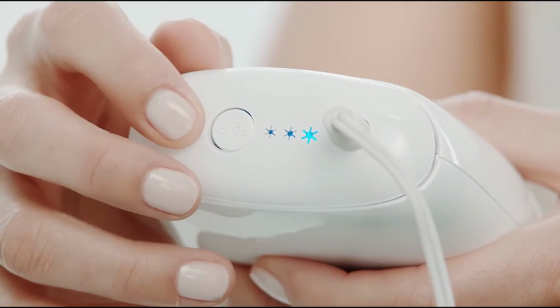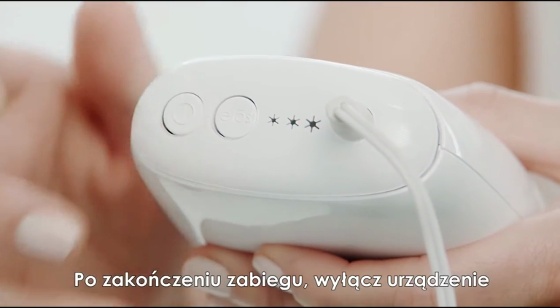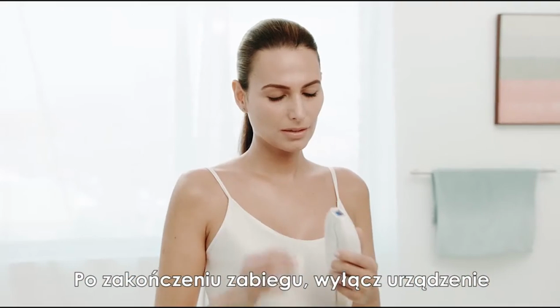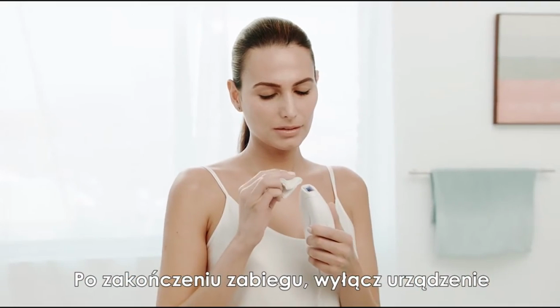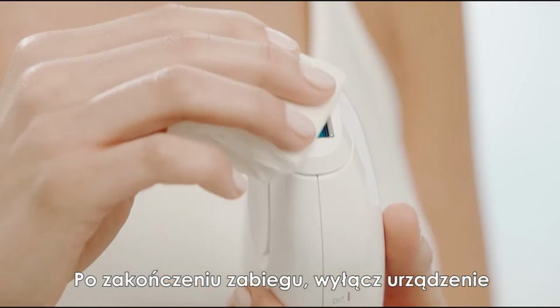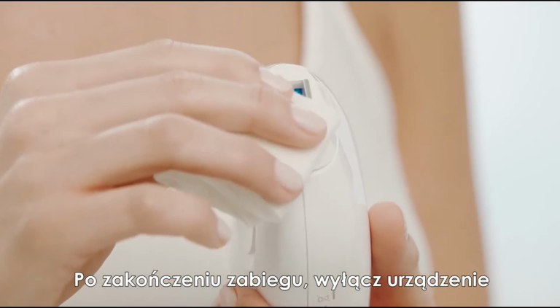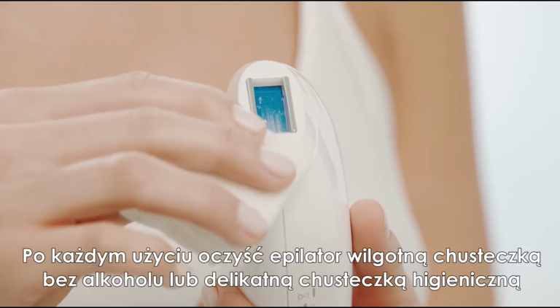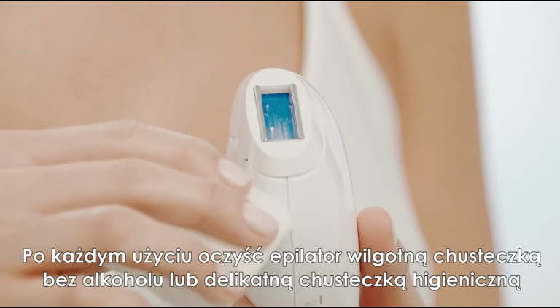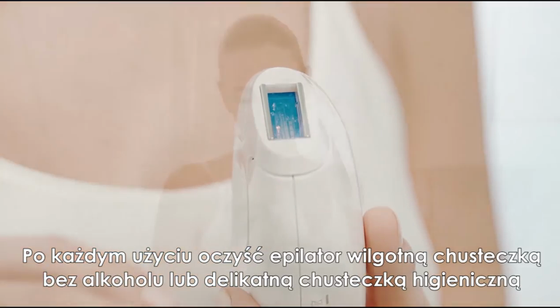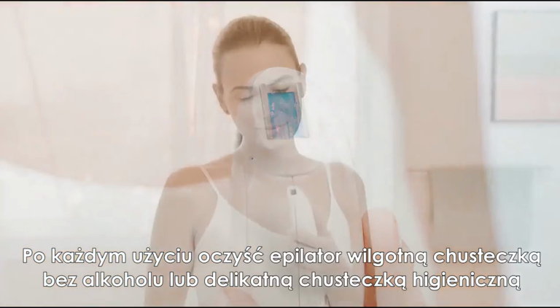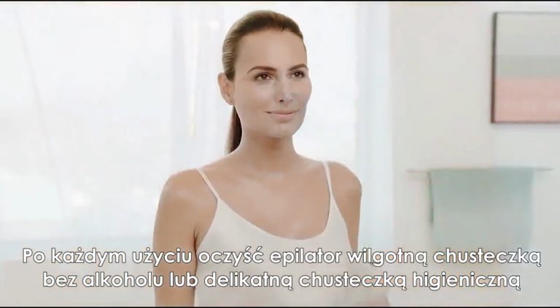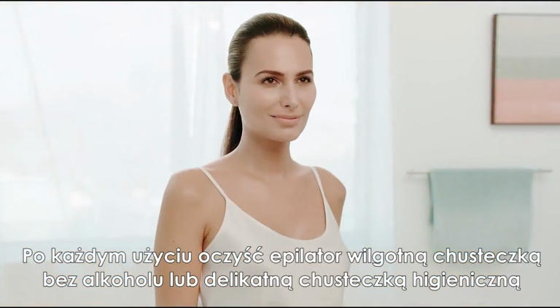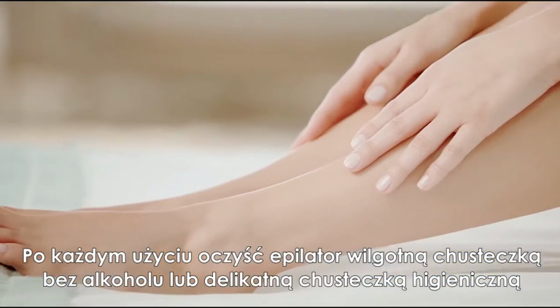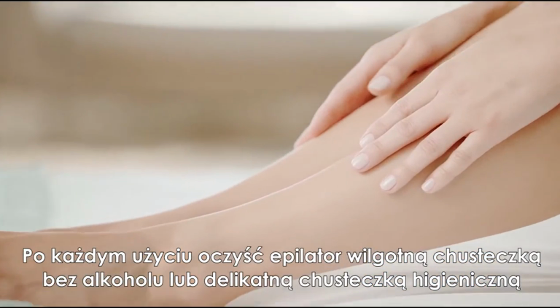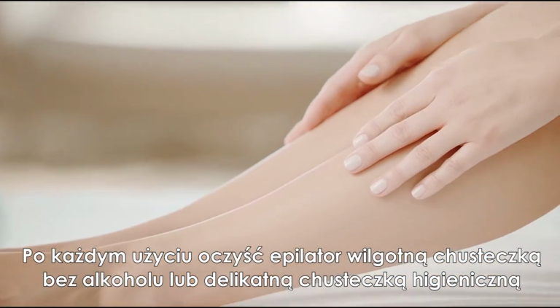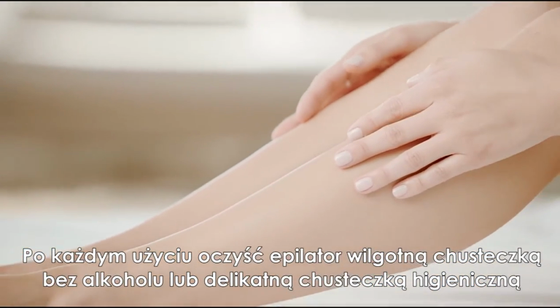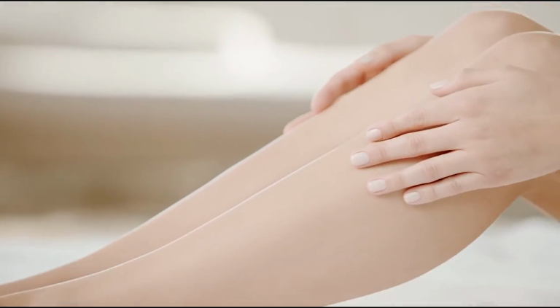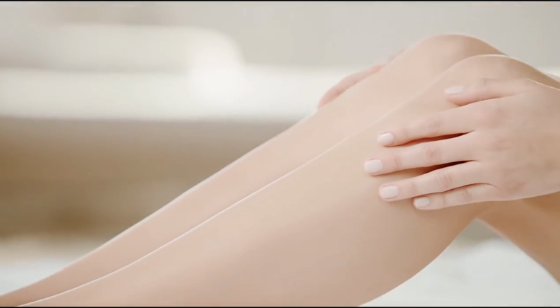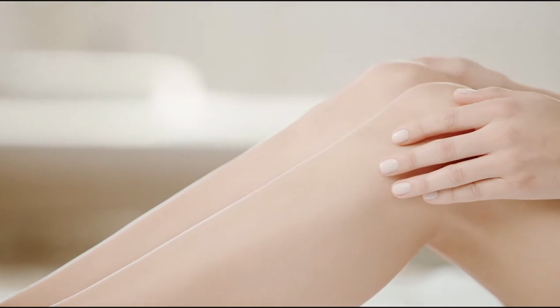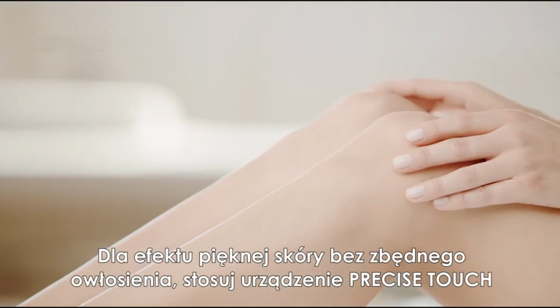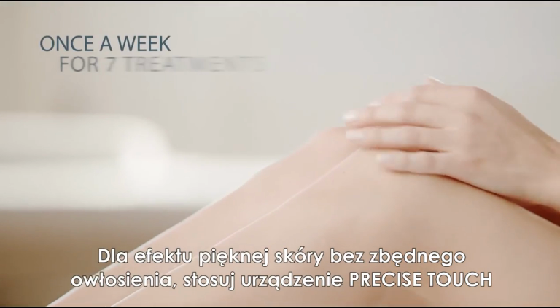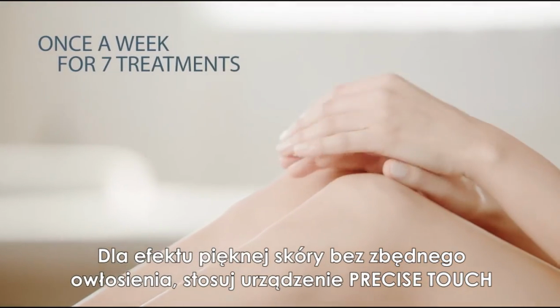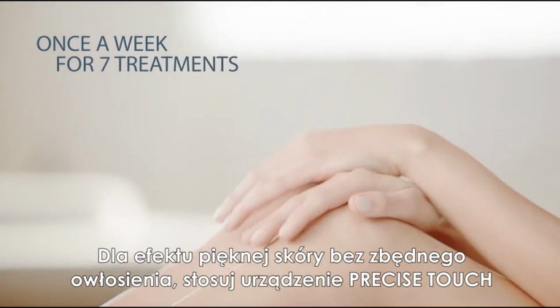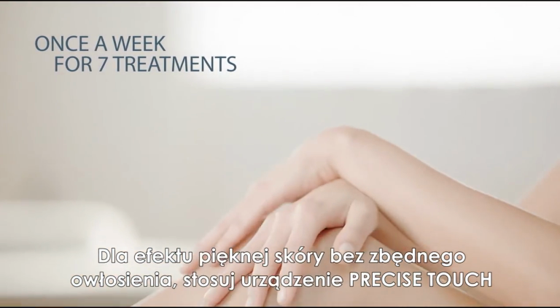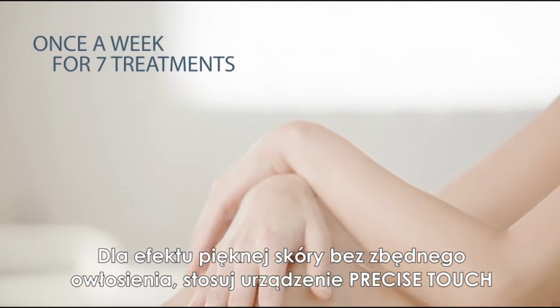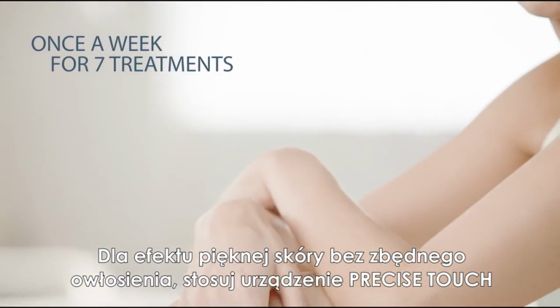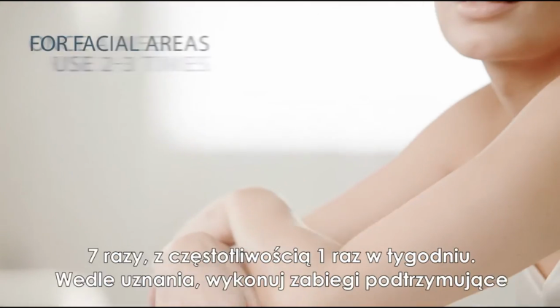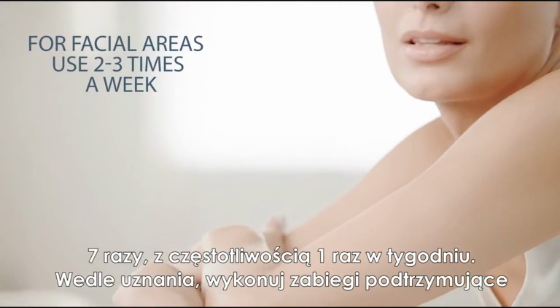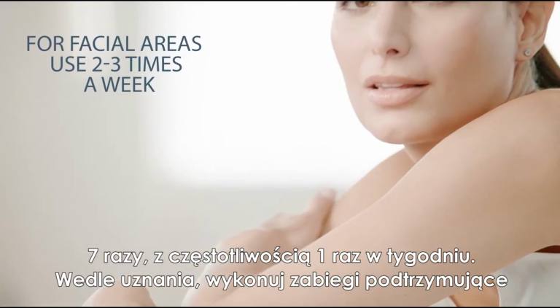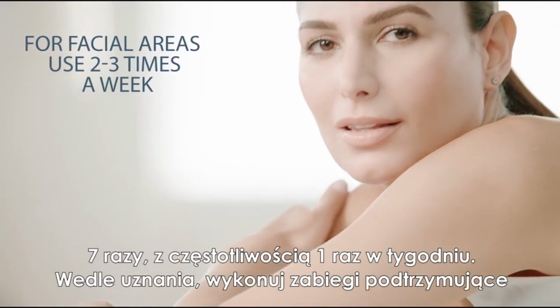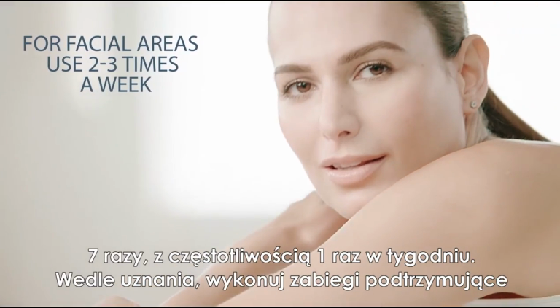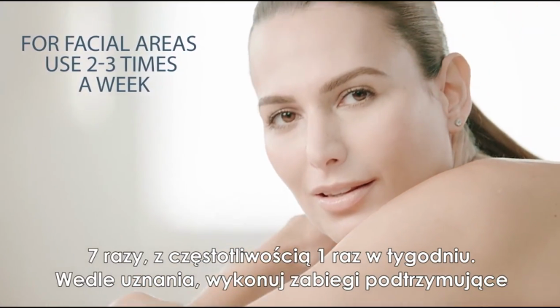When you've finished your treatment, turn the power off. Clean the device with an alcohol-free based wipe or soft tissue. For hair-free, beautiful skin, use the Precise Touch seven times weekly and touch up as needed.